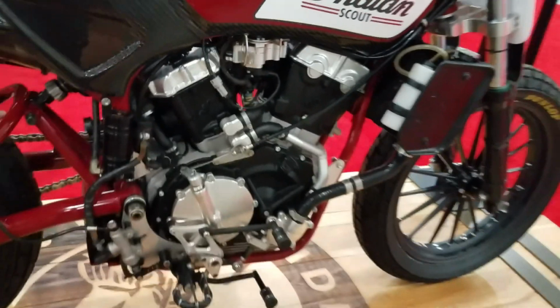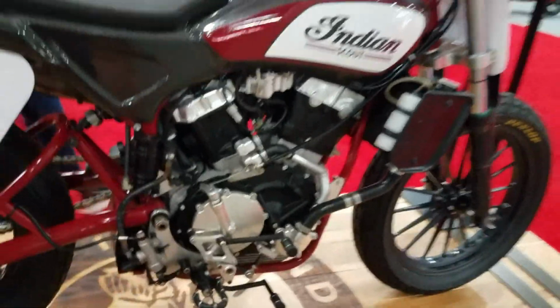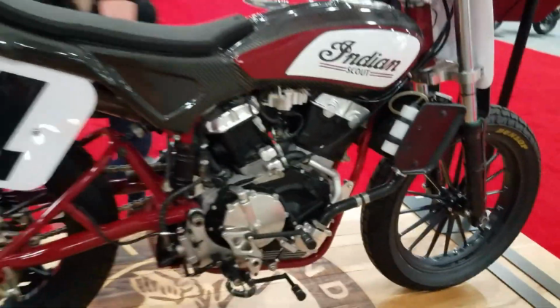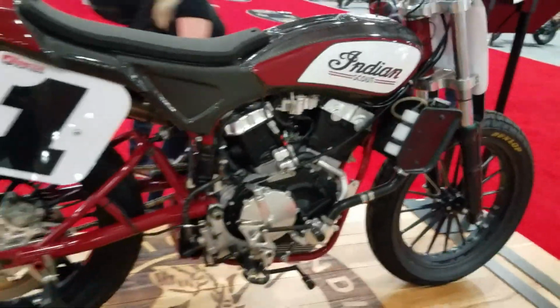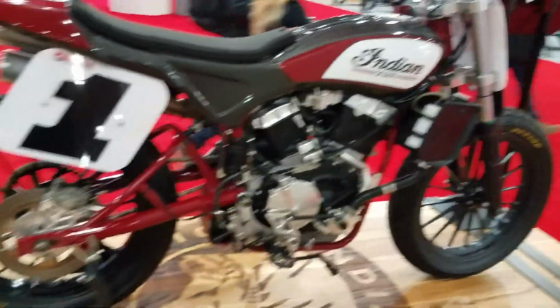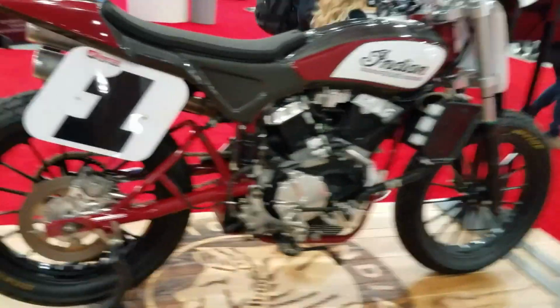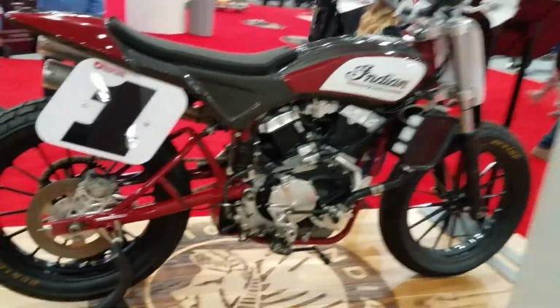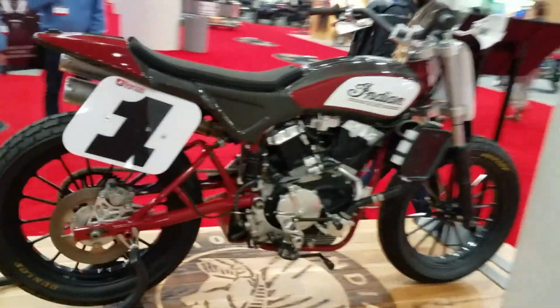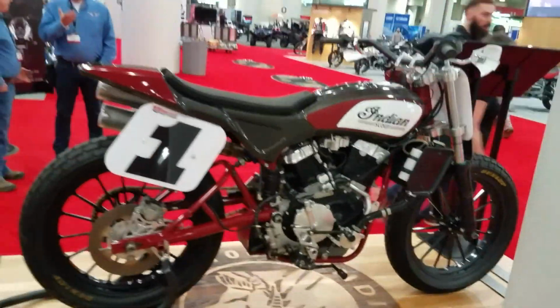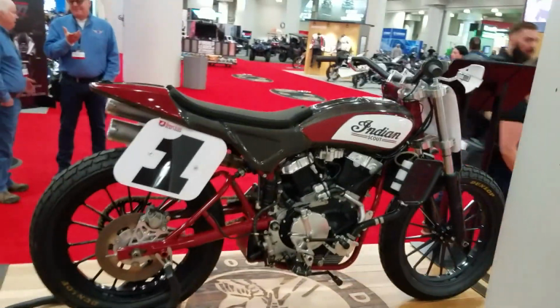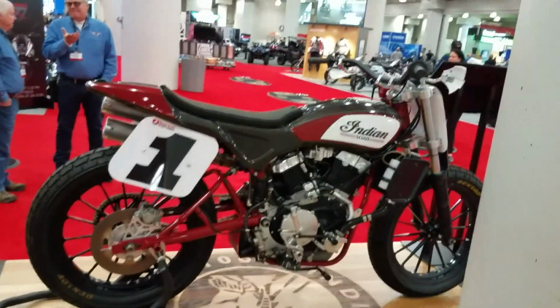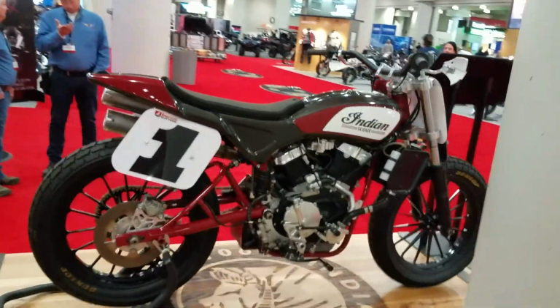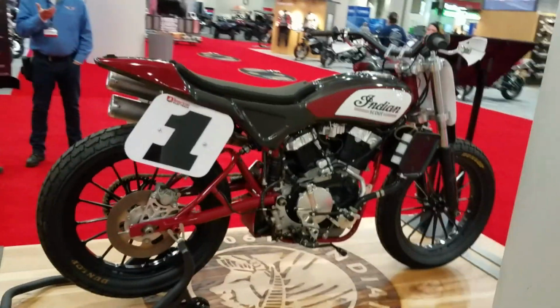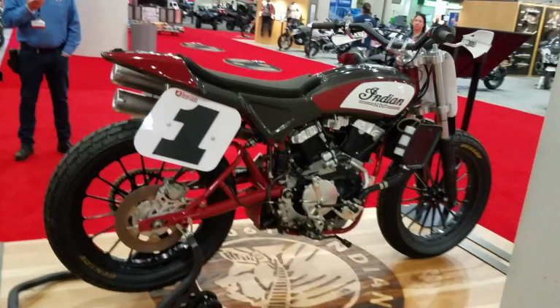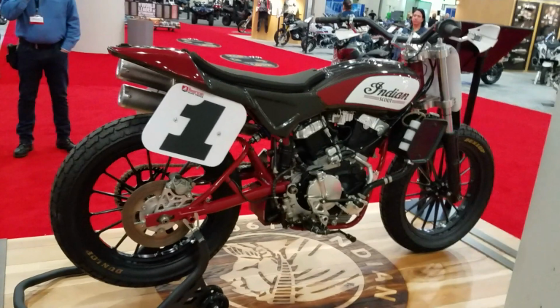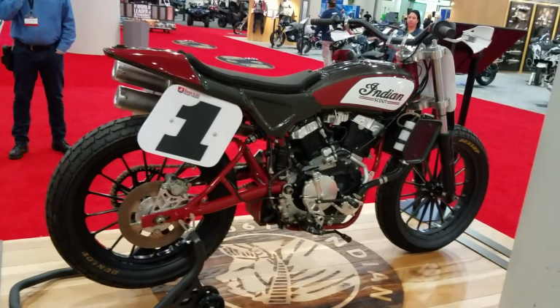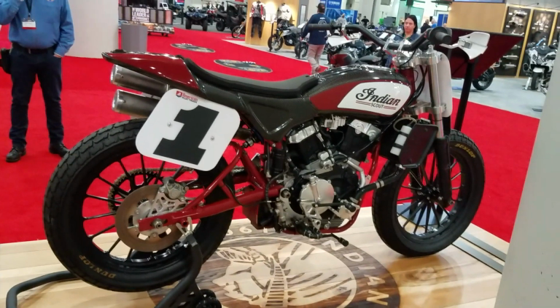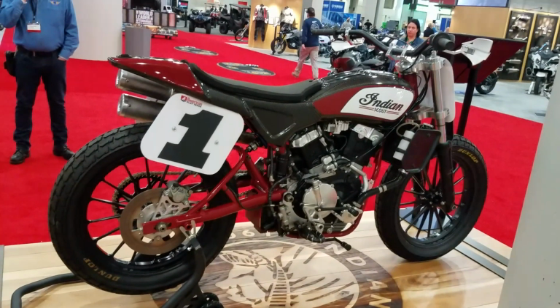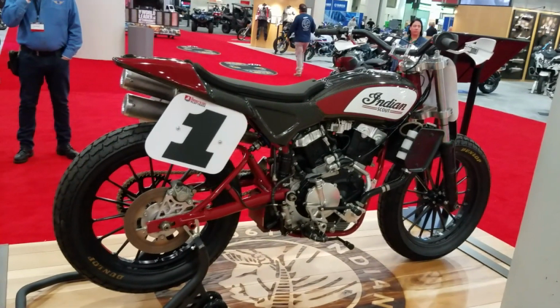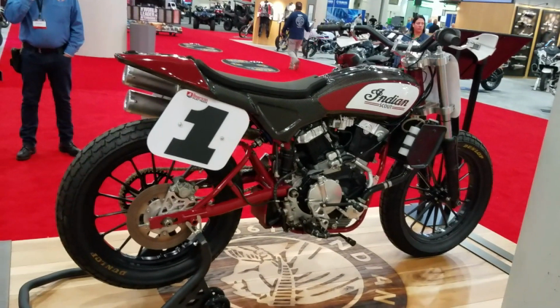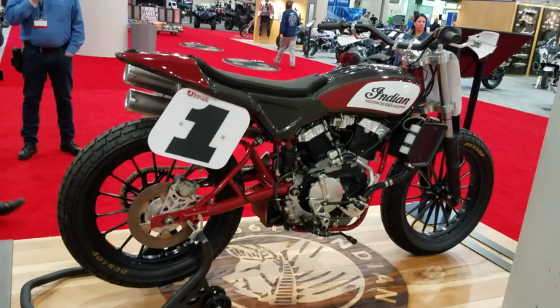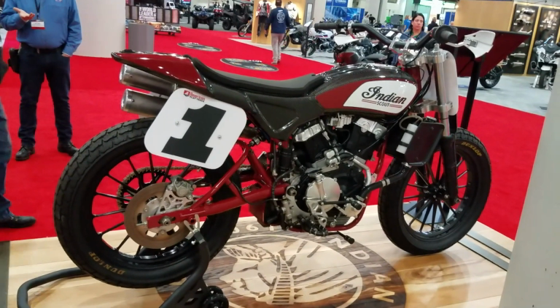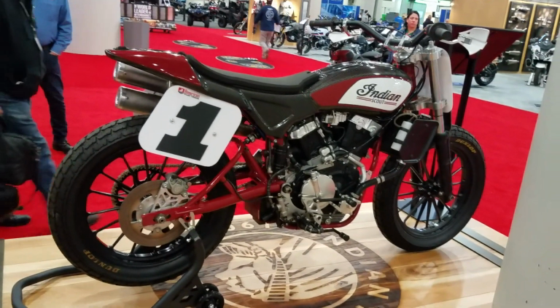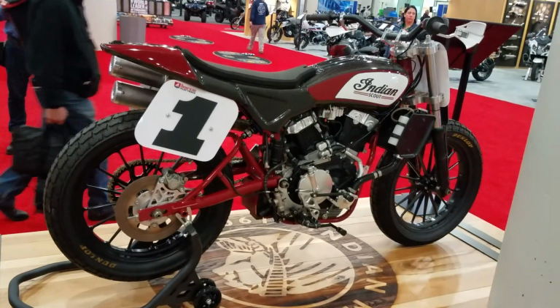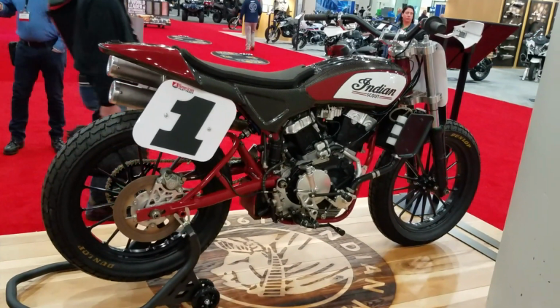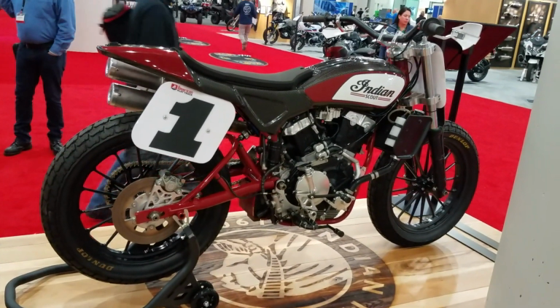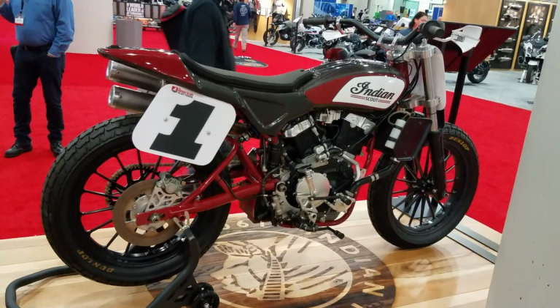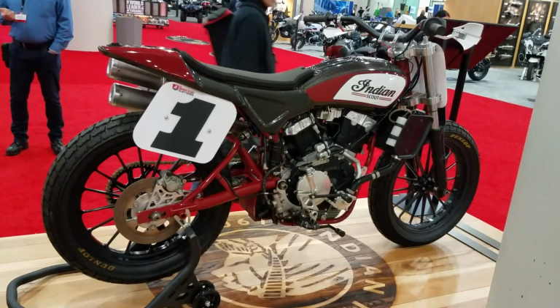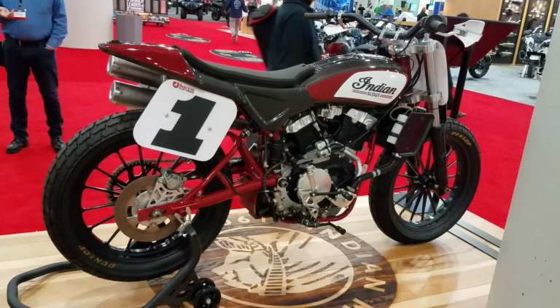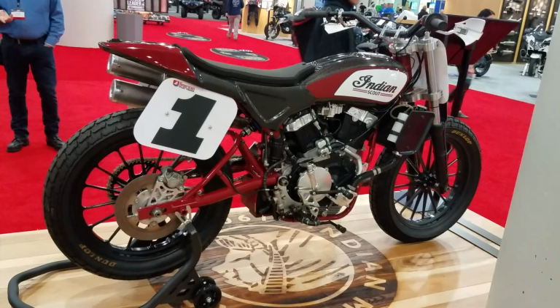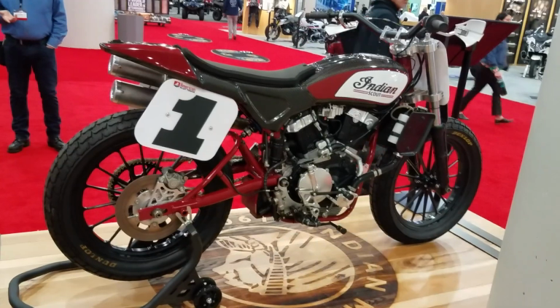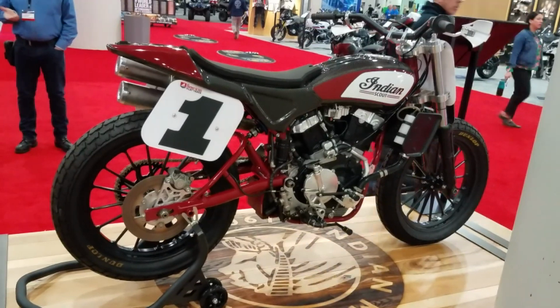There you have it — the factory dirt tracker Indian. This is Buzz Kanter from American Iron Magazine, AIMag.com.